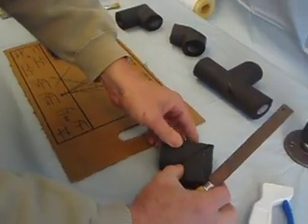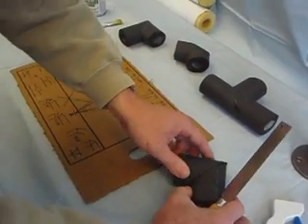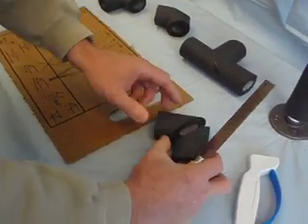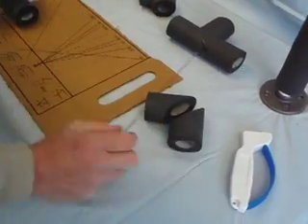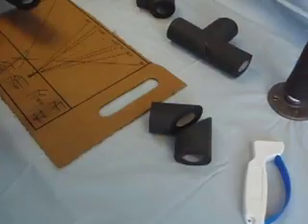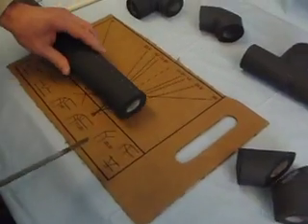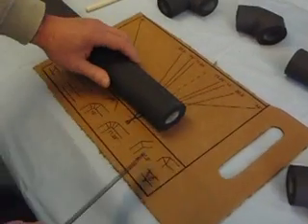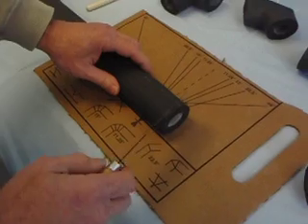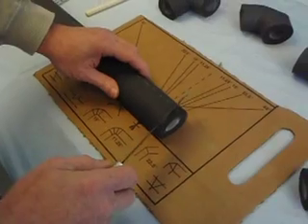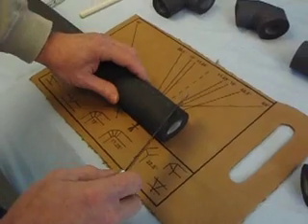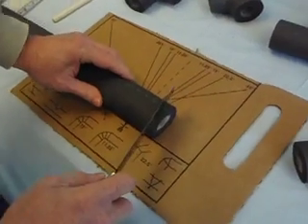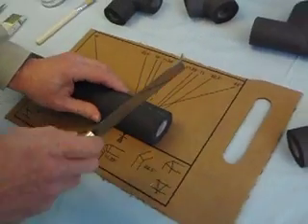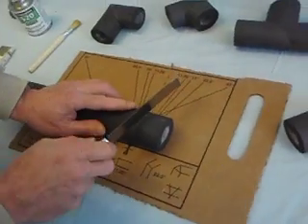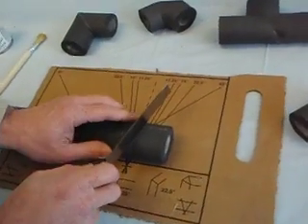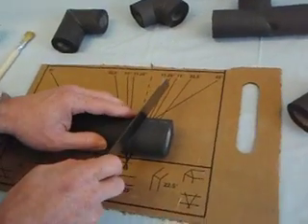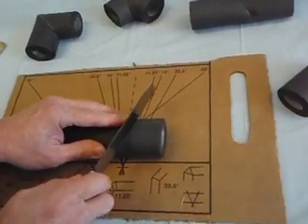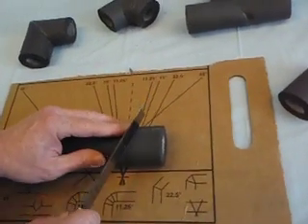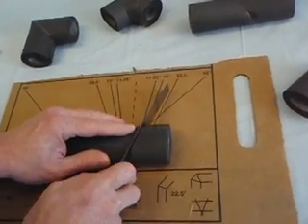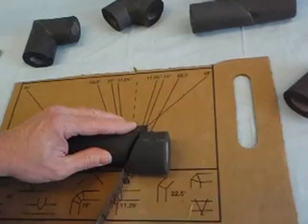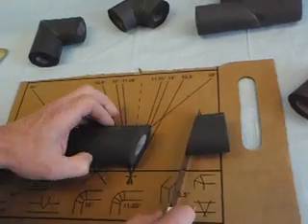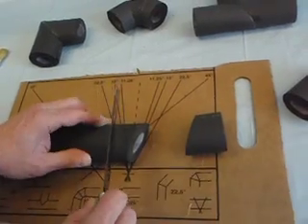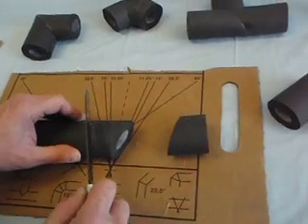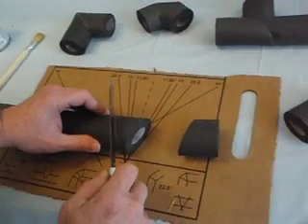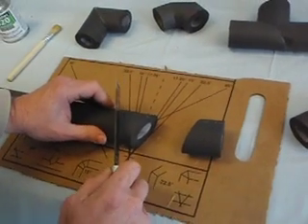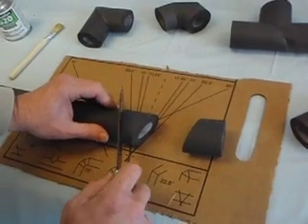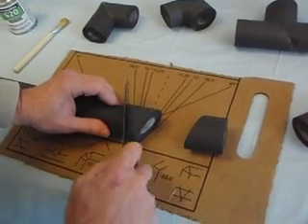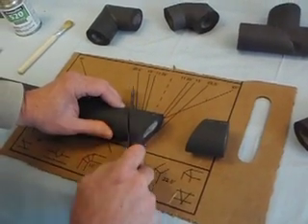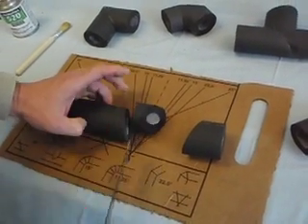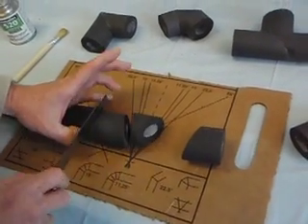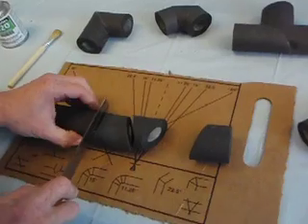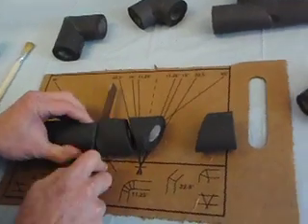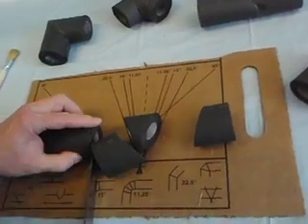There it's a two-piece 90. To cut the three-piece 90, we line up with the 22 and a half degree angles, and without moving the pipe insulation, move over and cut it there.